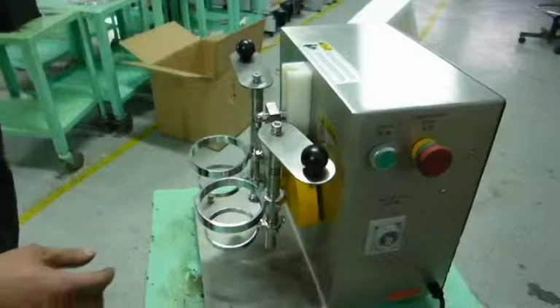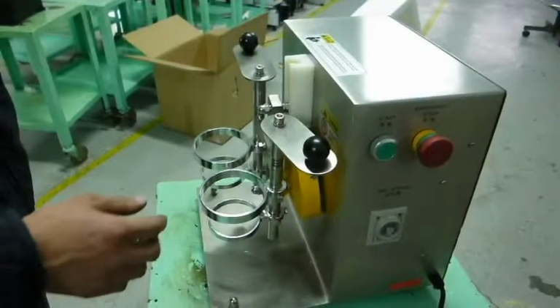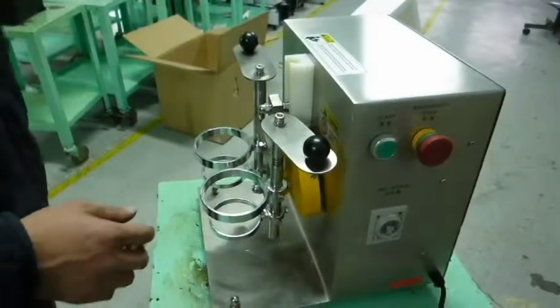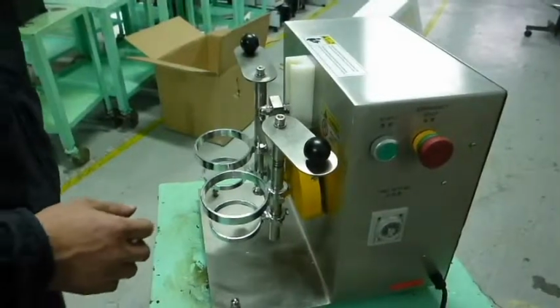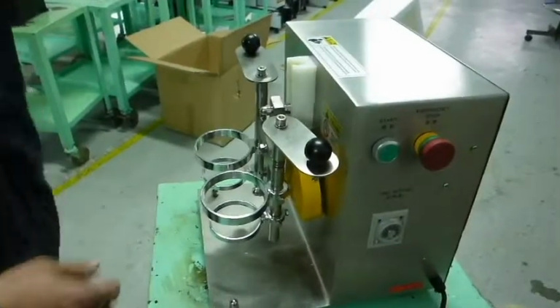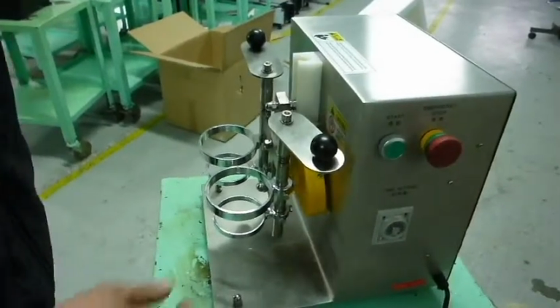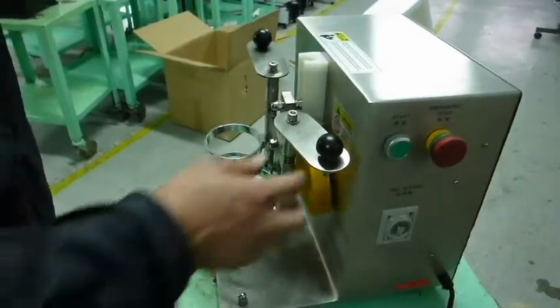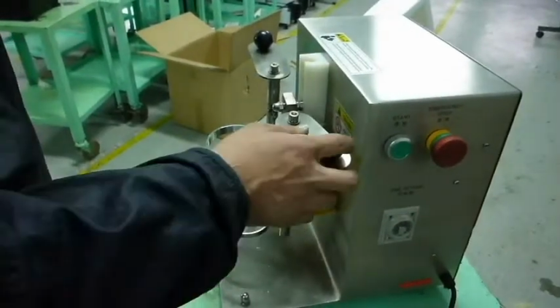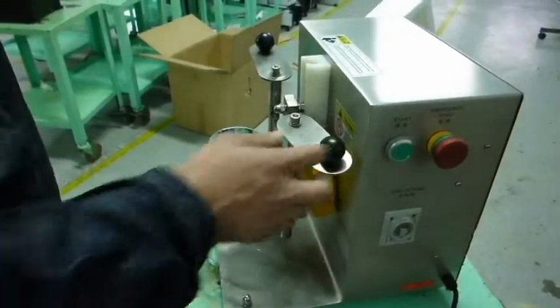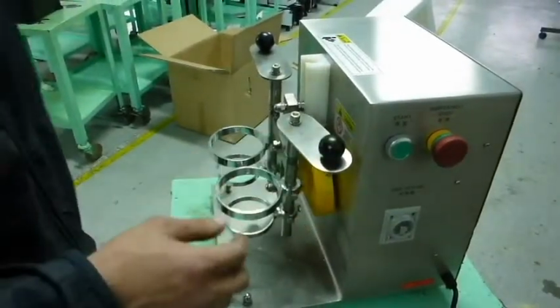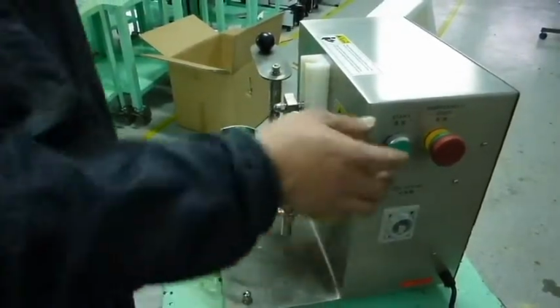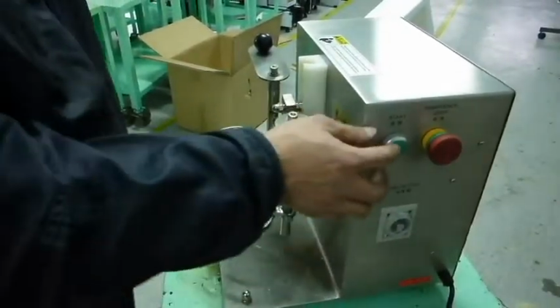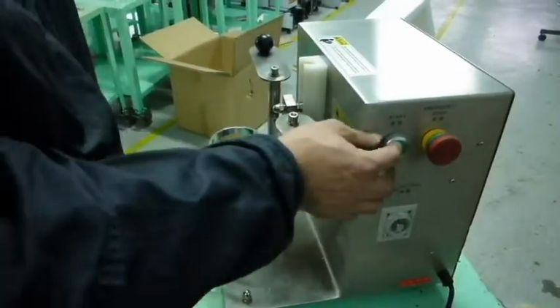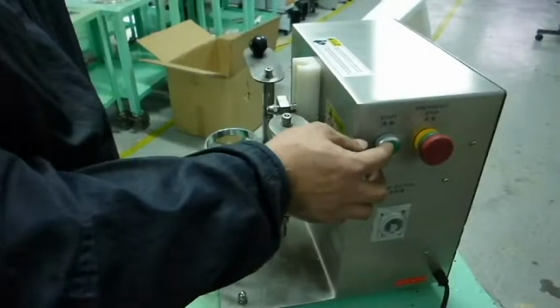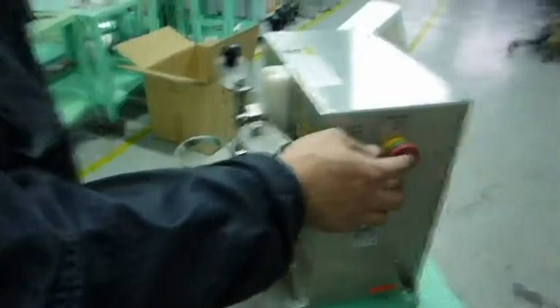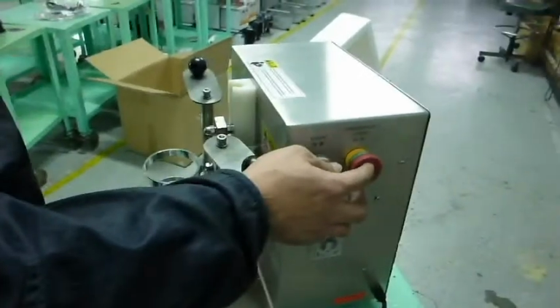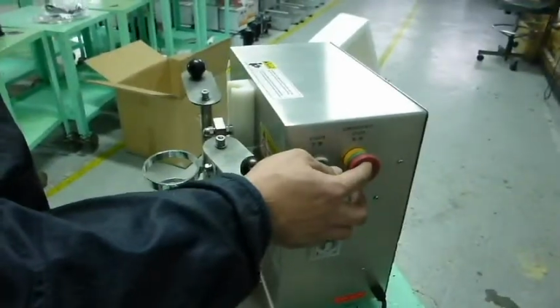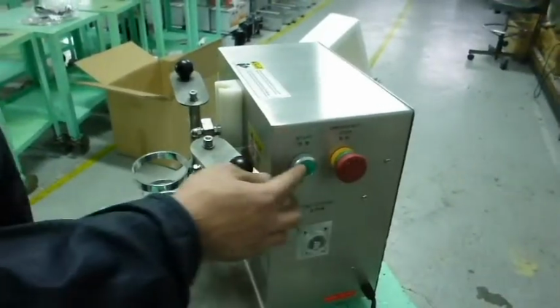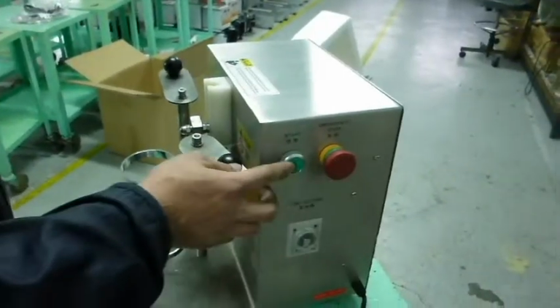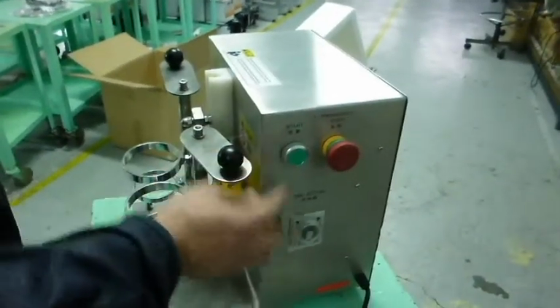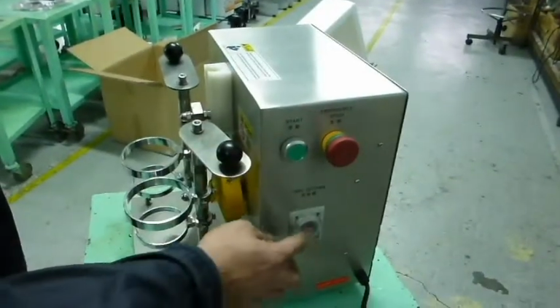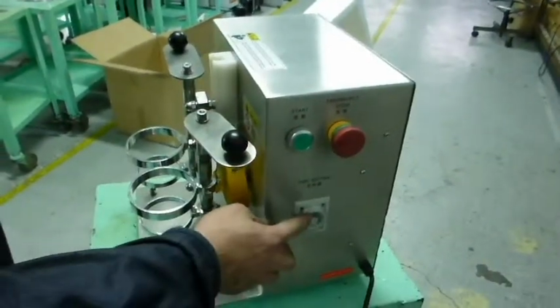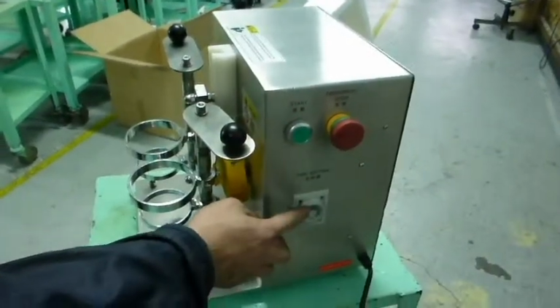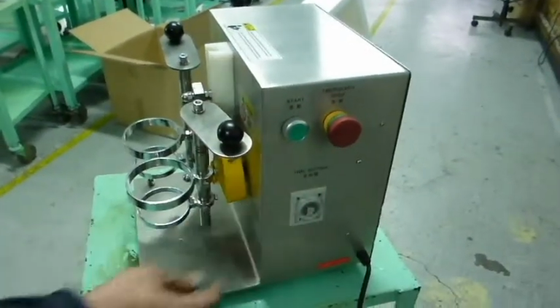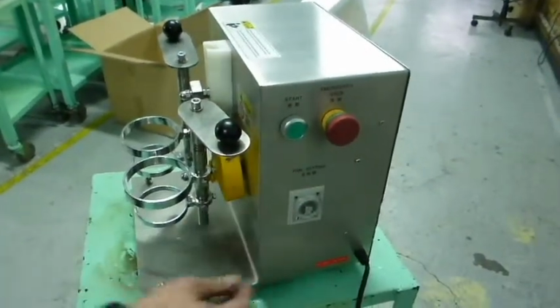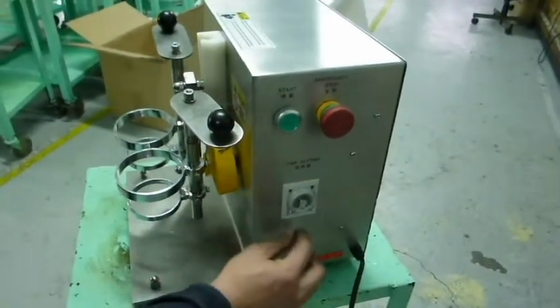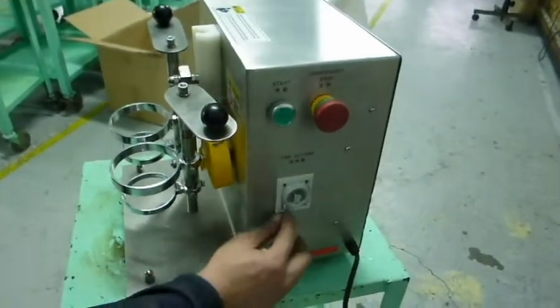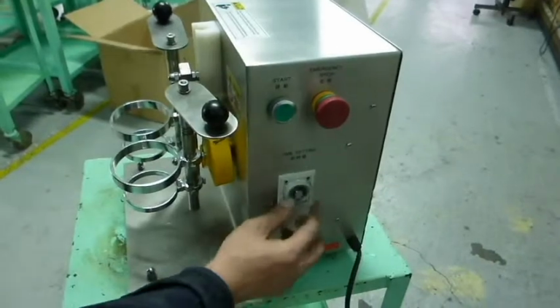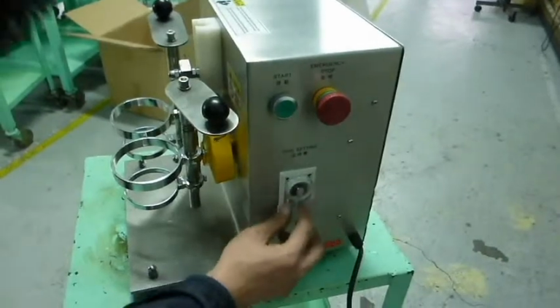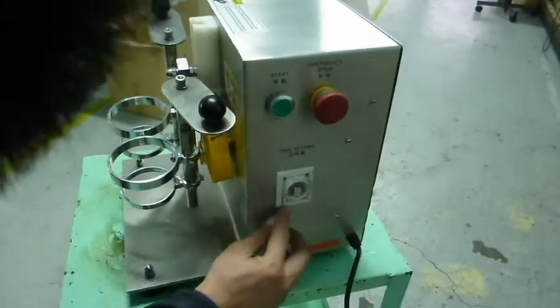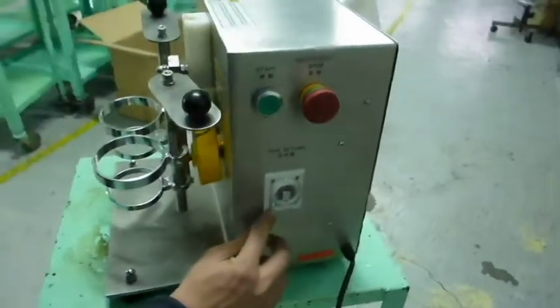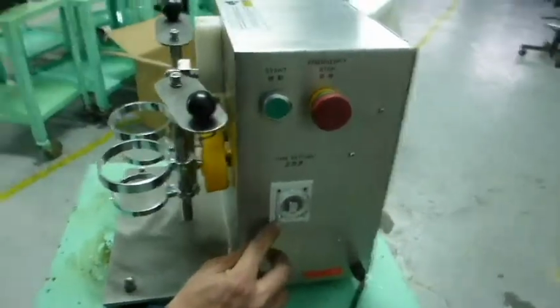I'm going to show you how to operate the checking machine. First of all, this red button is for the emergency stop, the green one is the start button, and this one is the time setting.